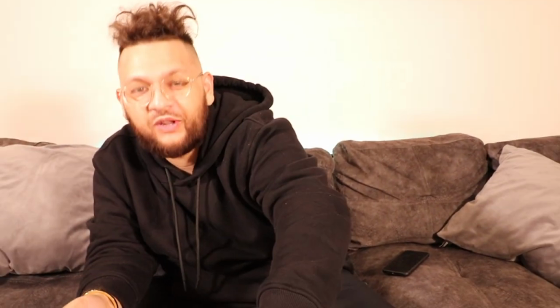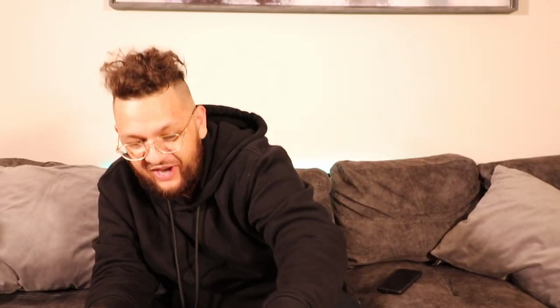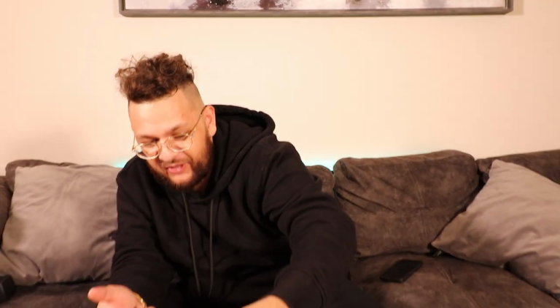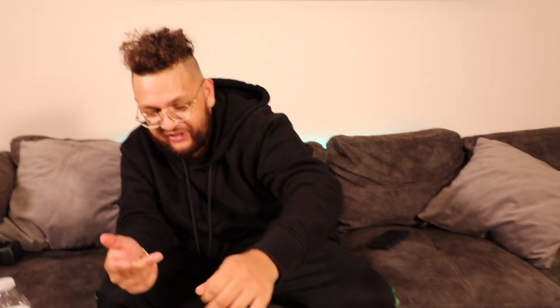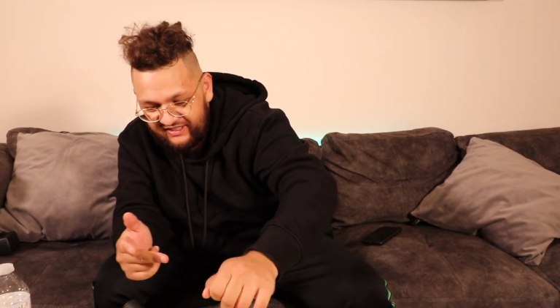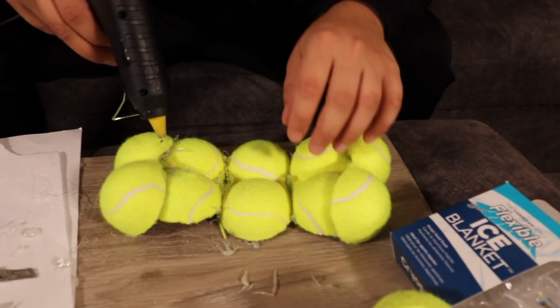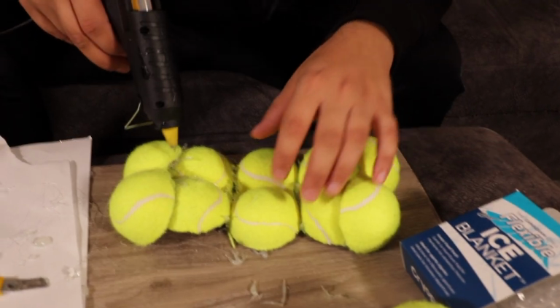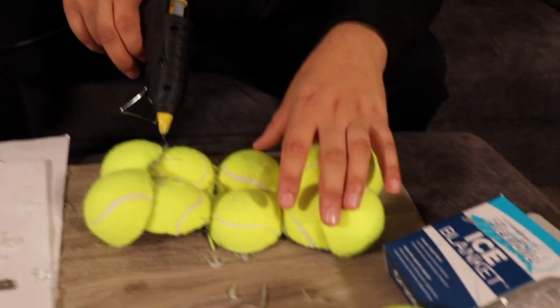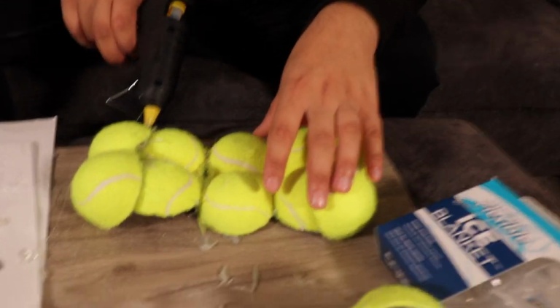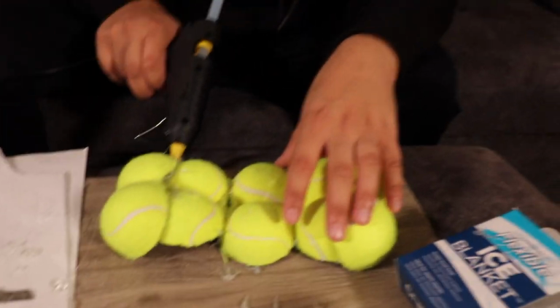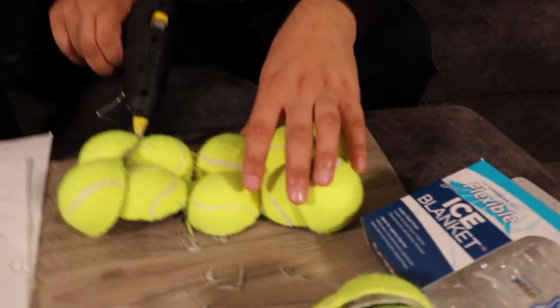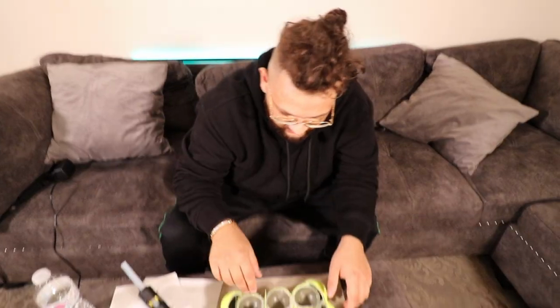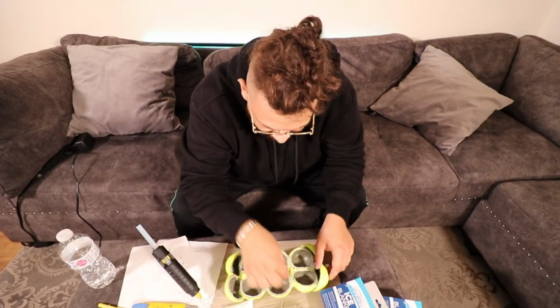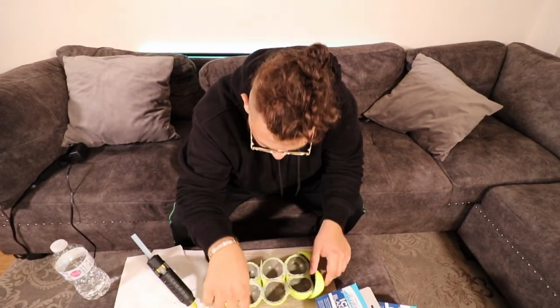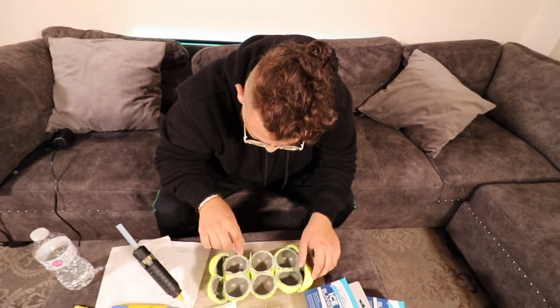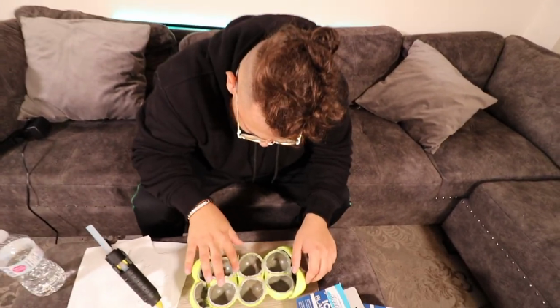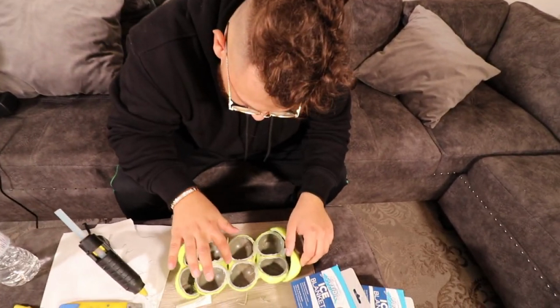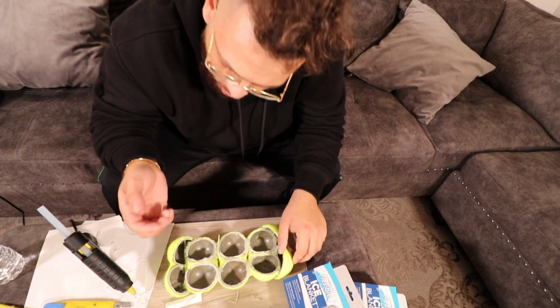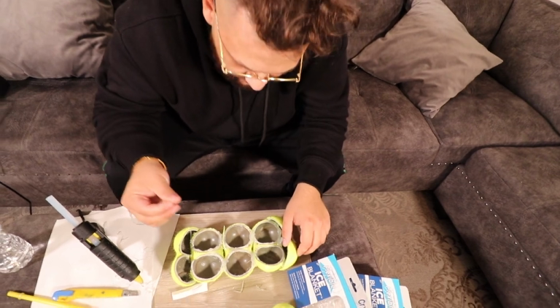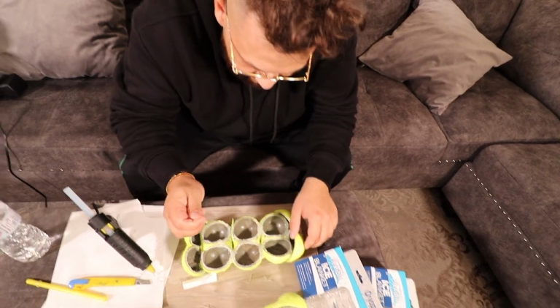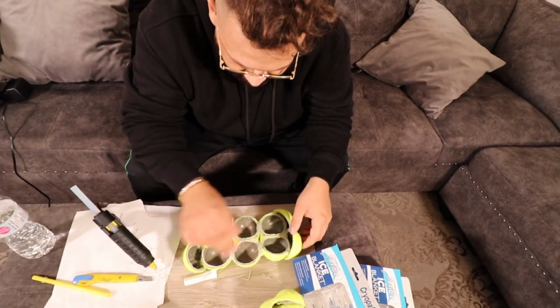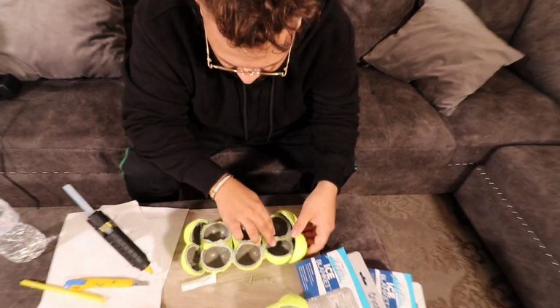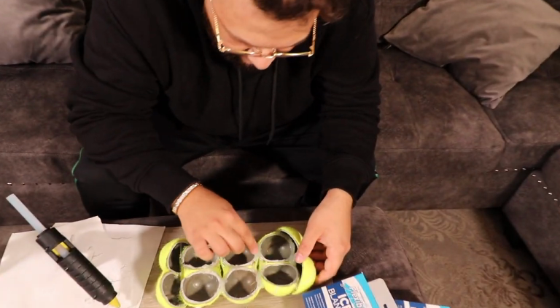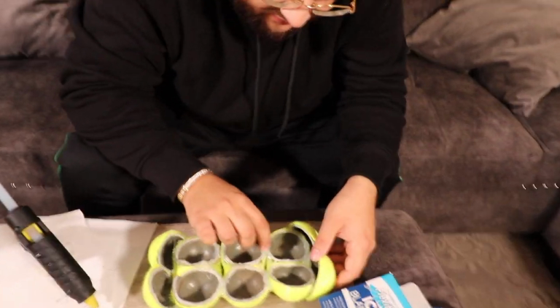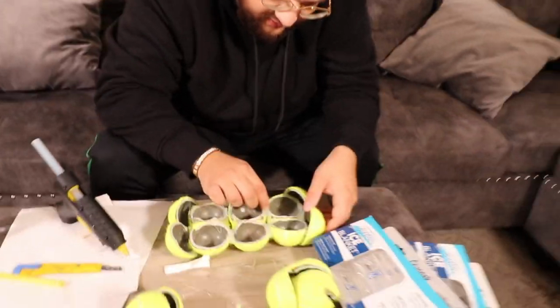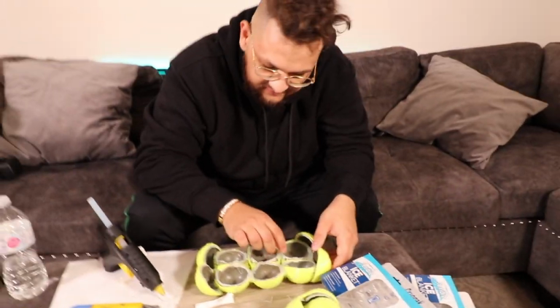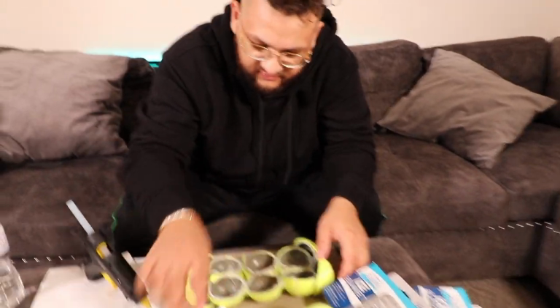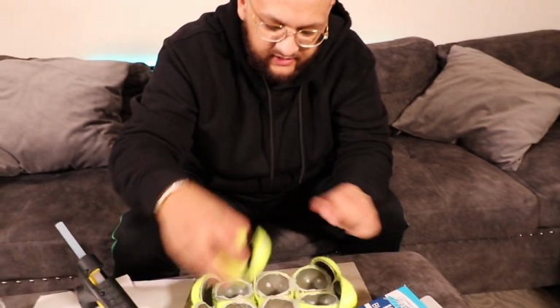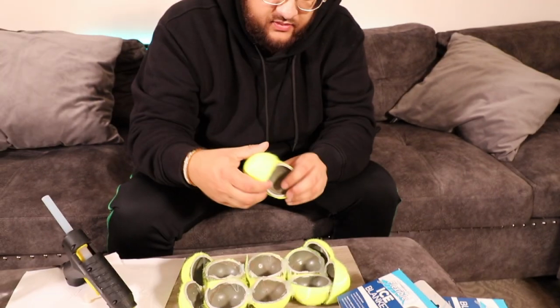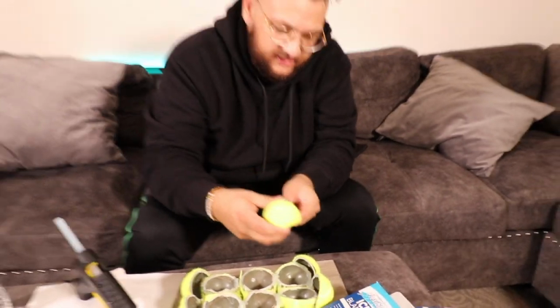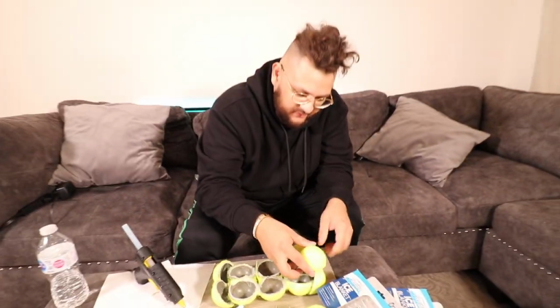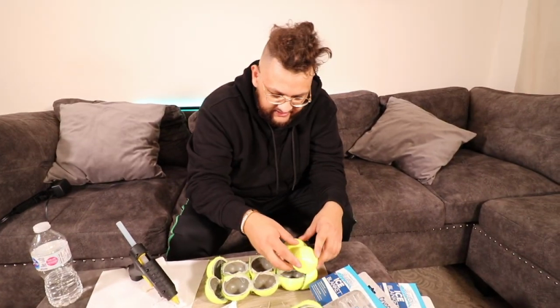Holy crap, that was hot. I'm going to have to make it strong. We are getting there. It burns but it's satisfying.